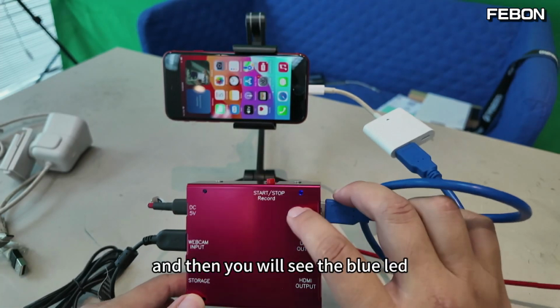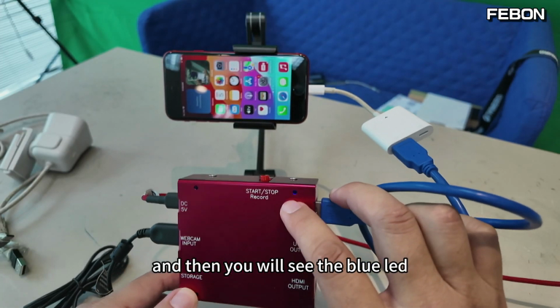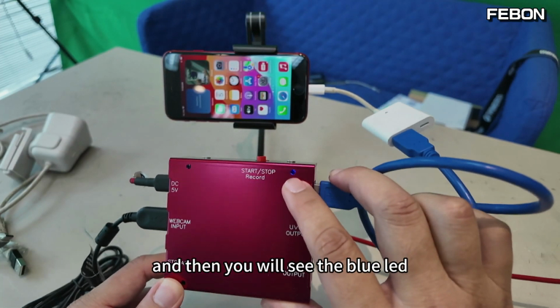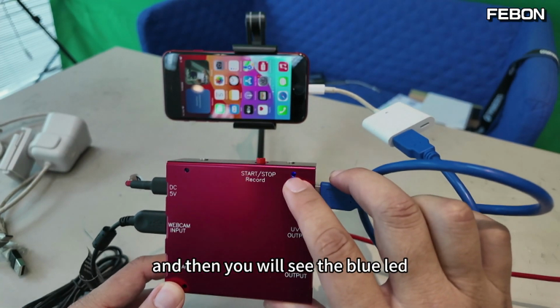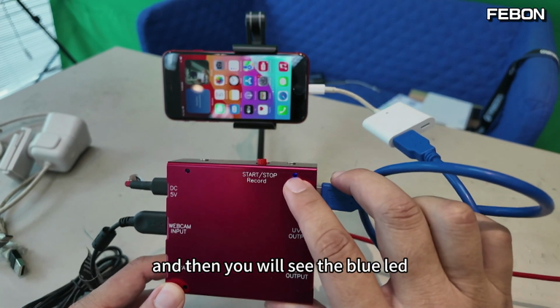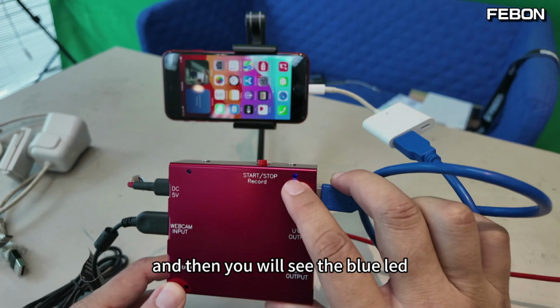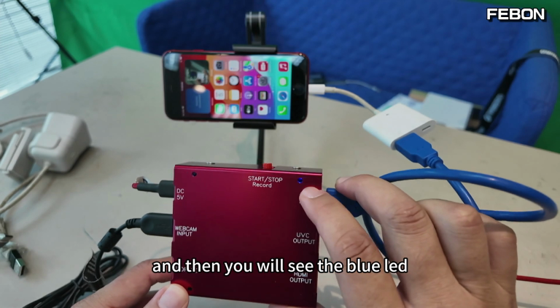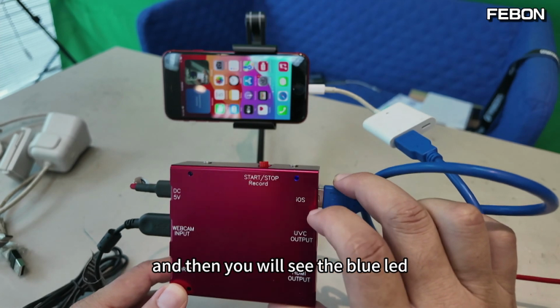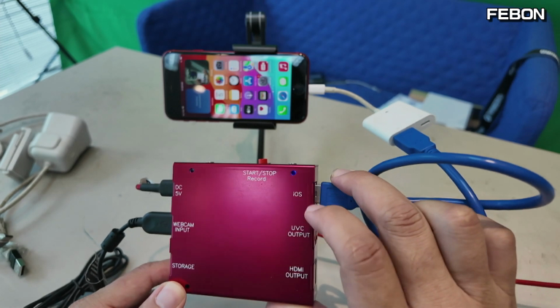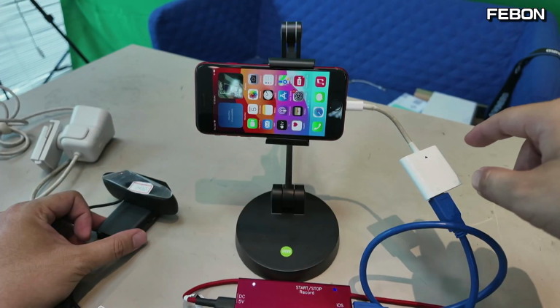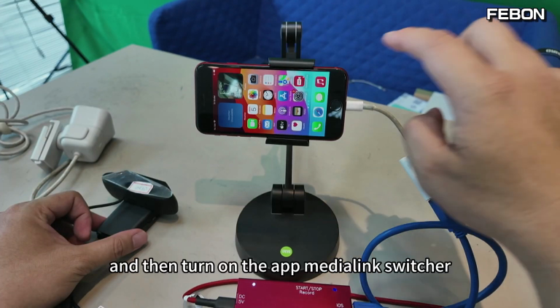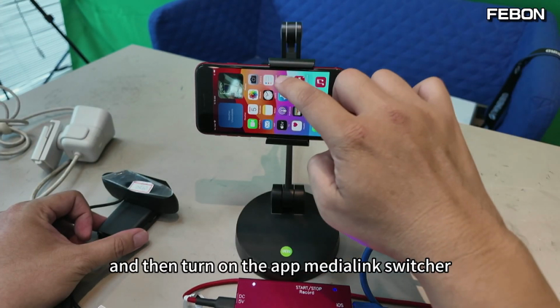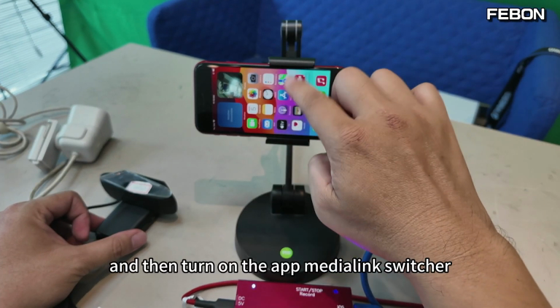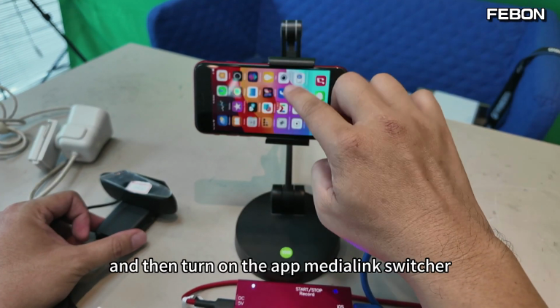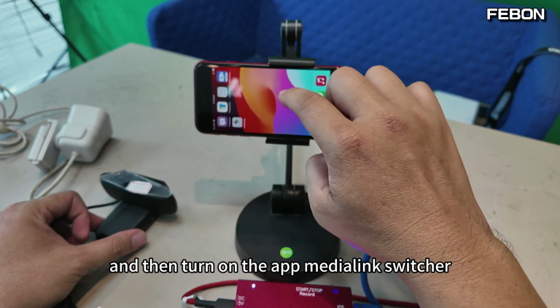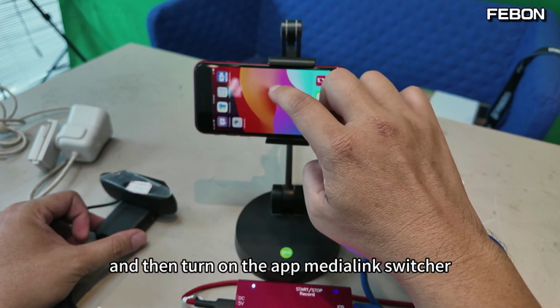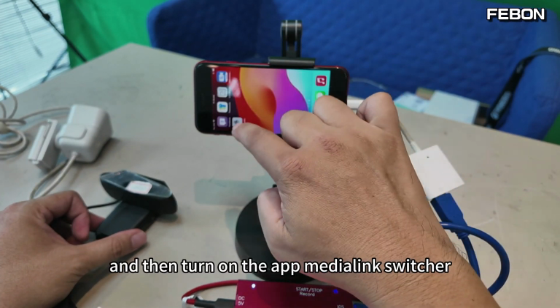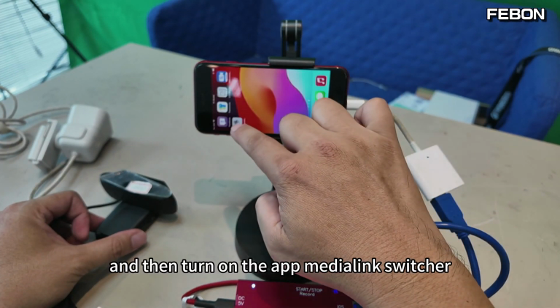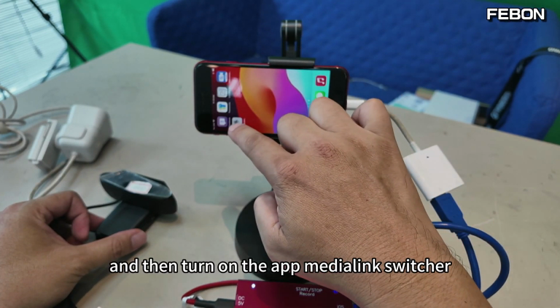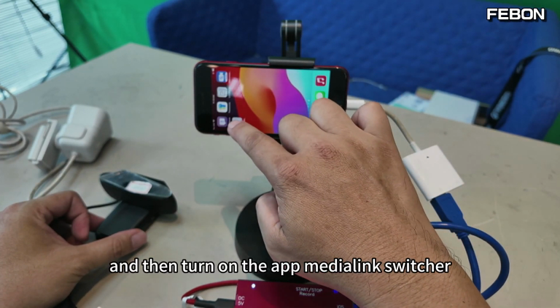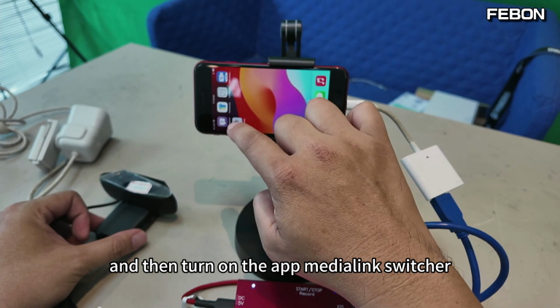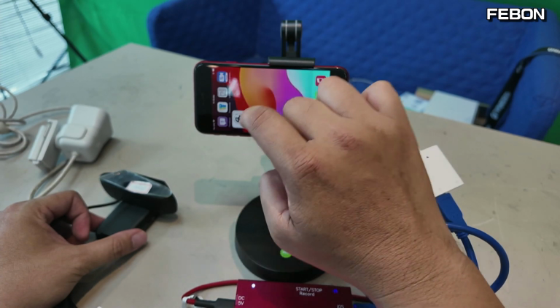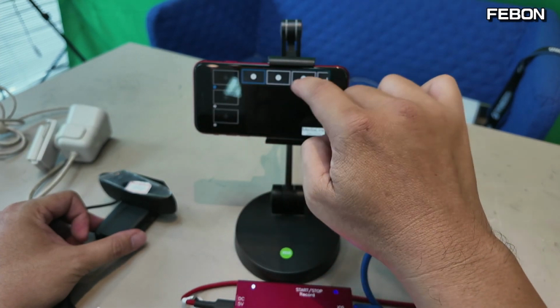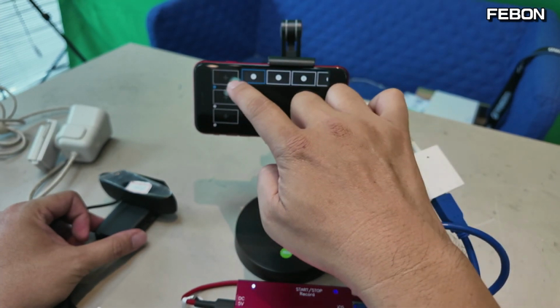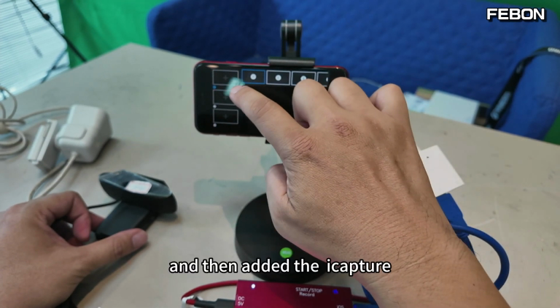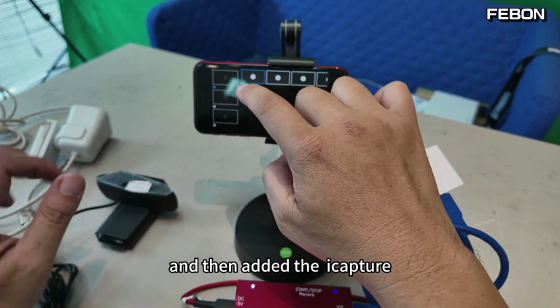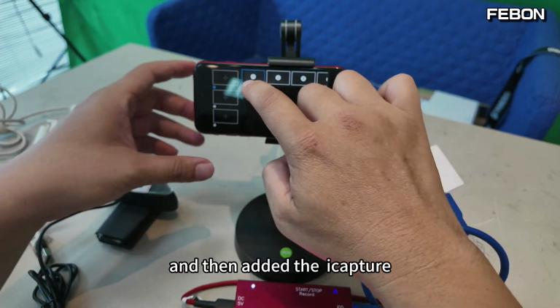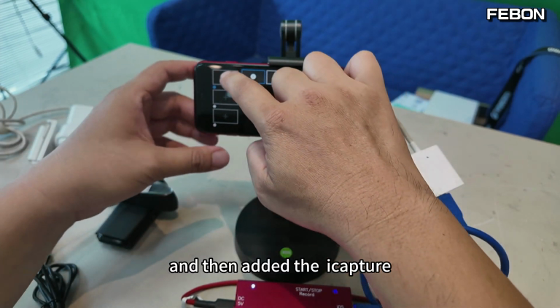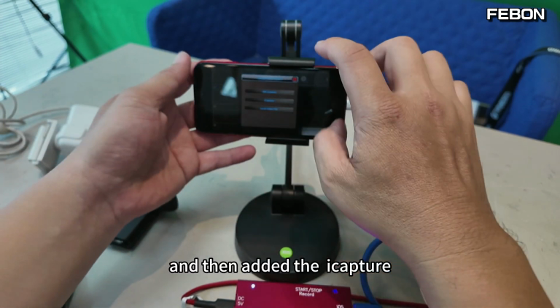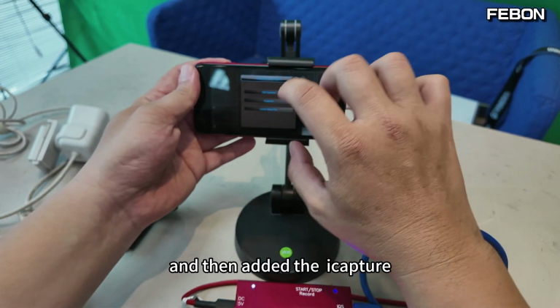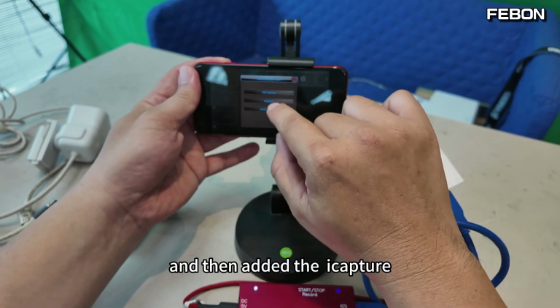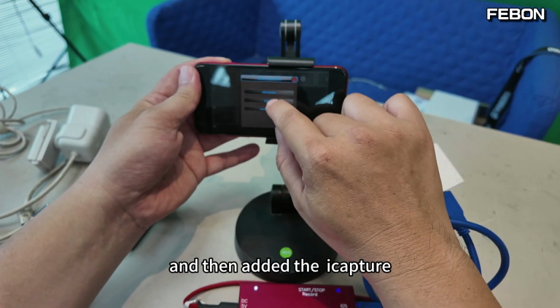You will see the blue LED. Then turn on the app Media Link switch — turn on. And then add the iCapture.